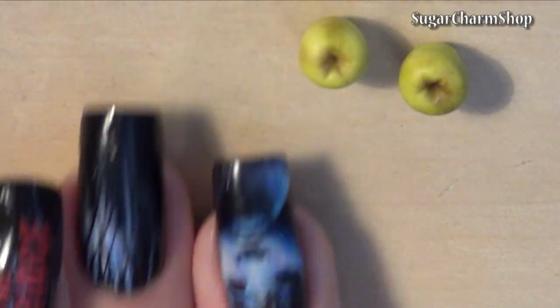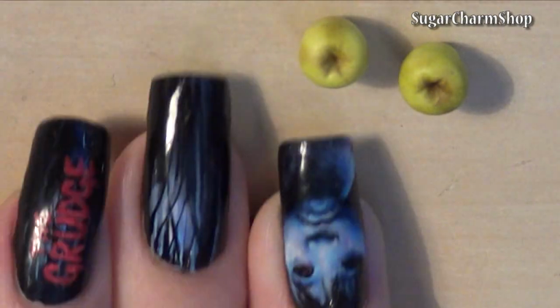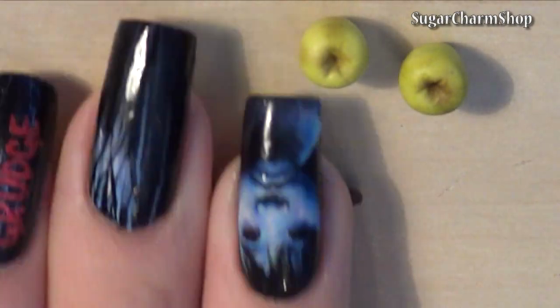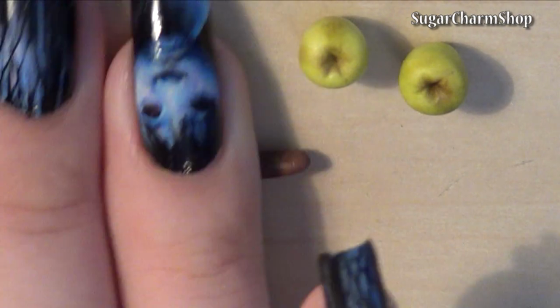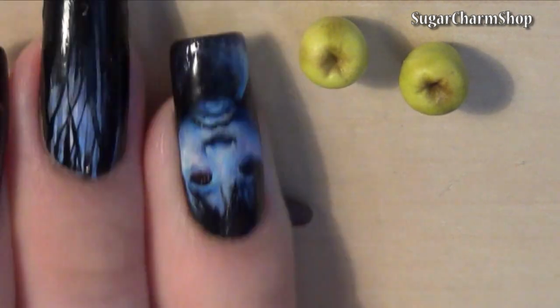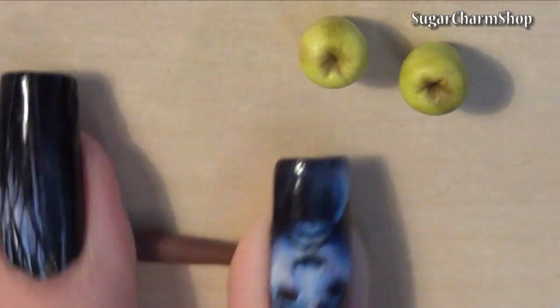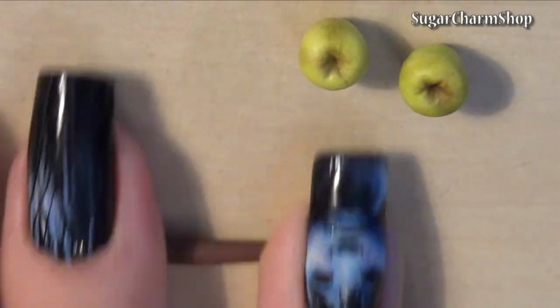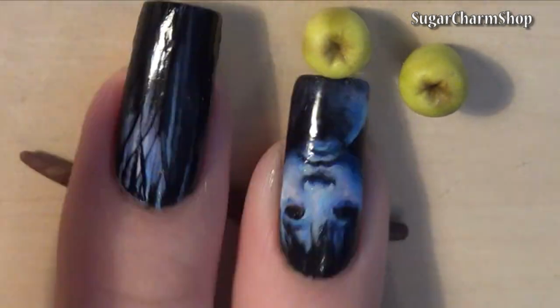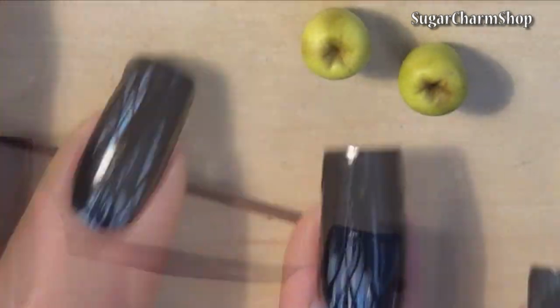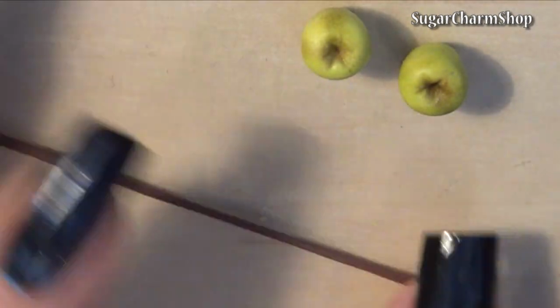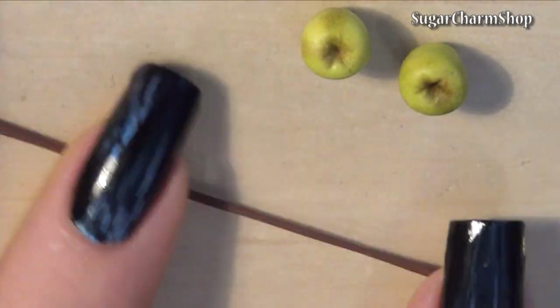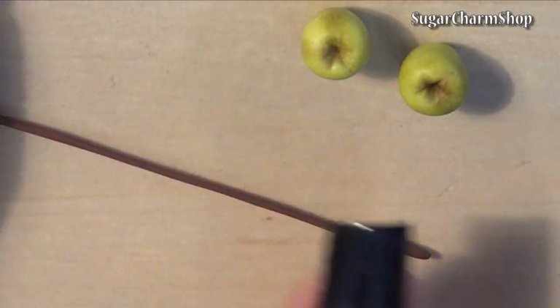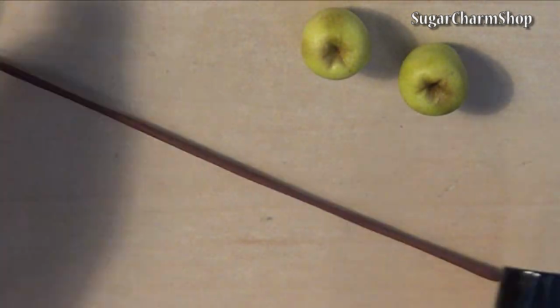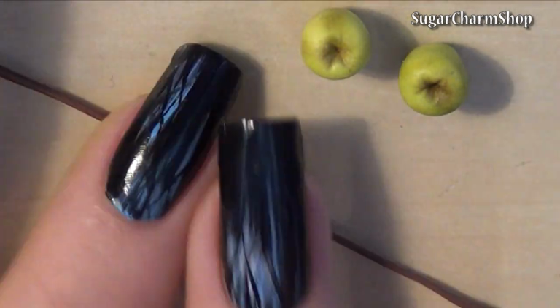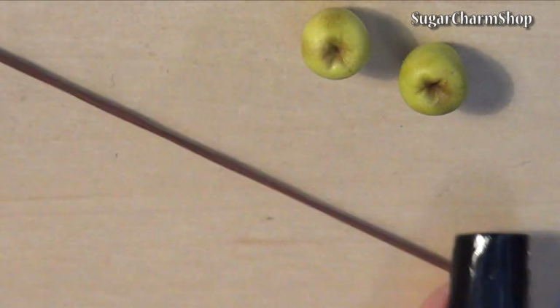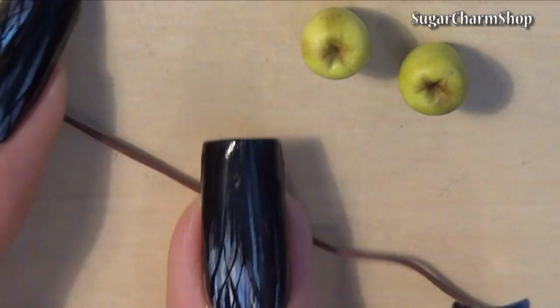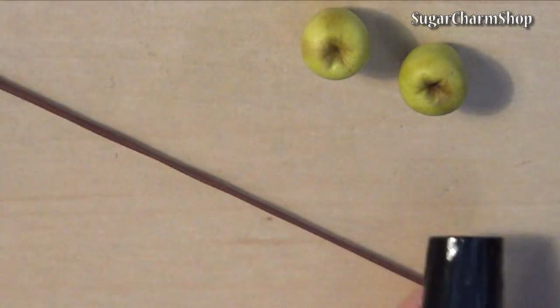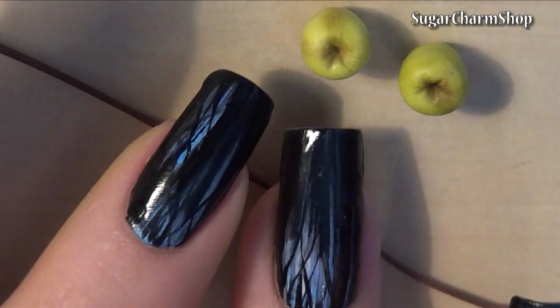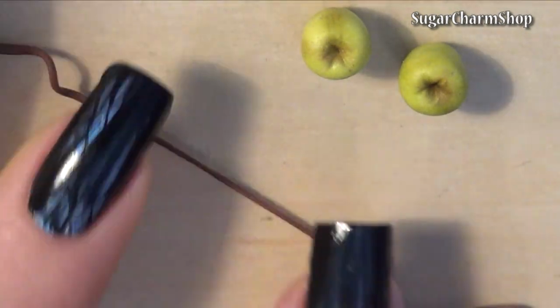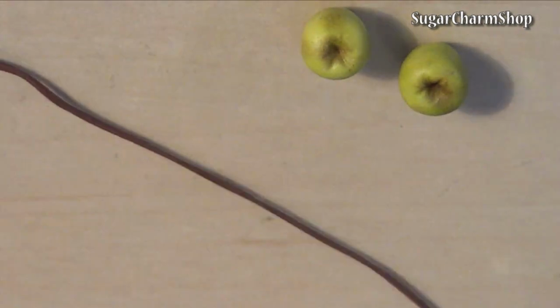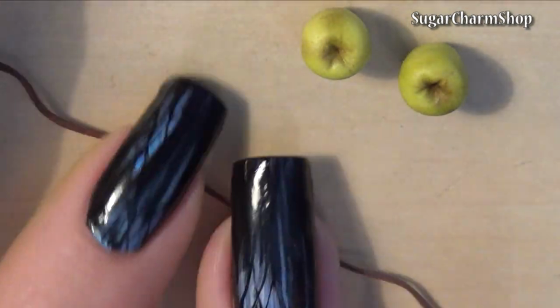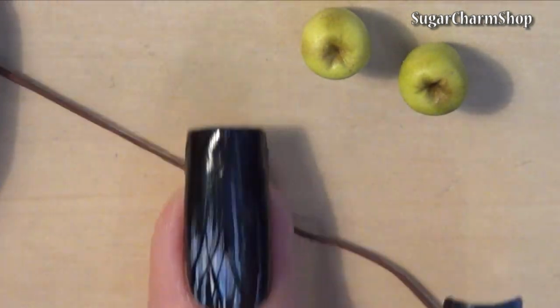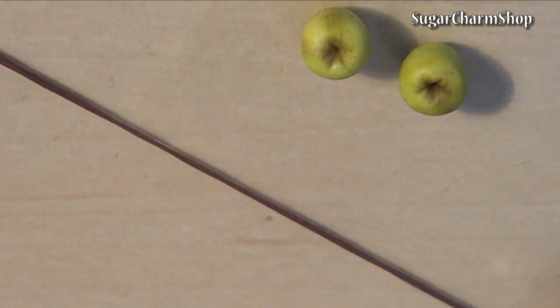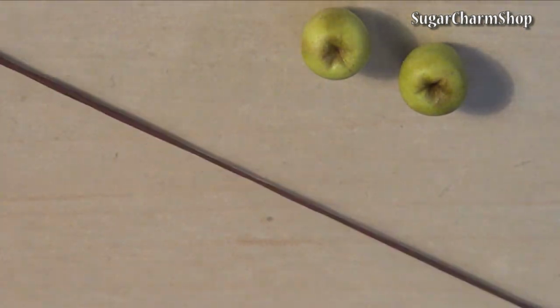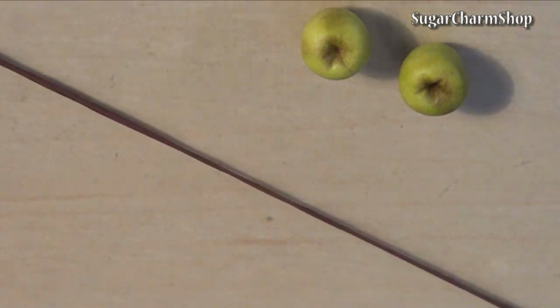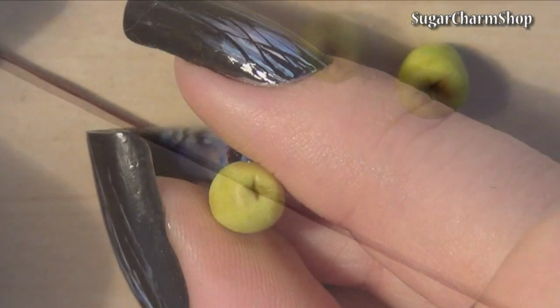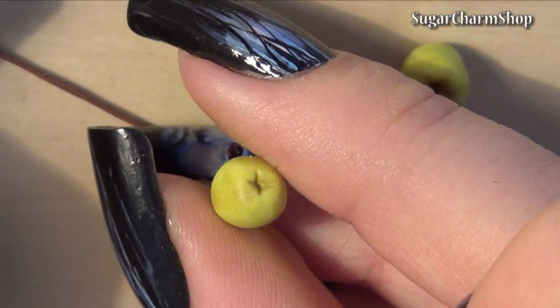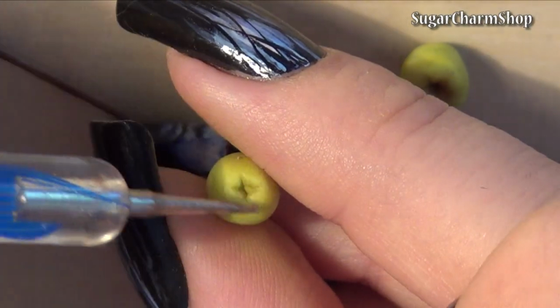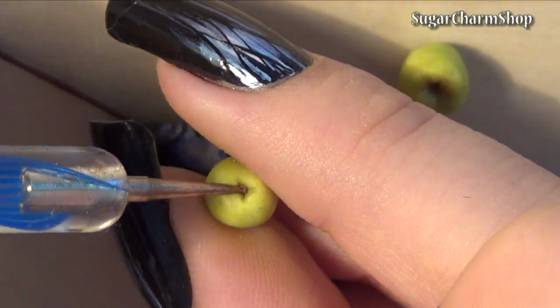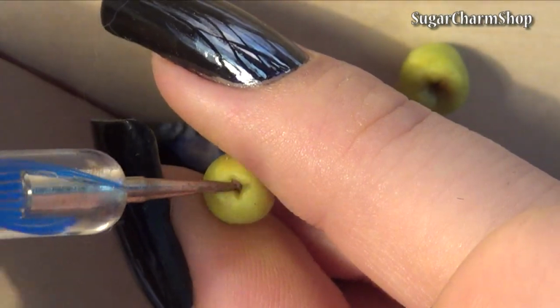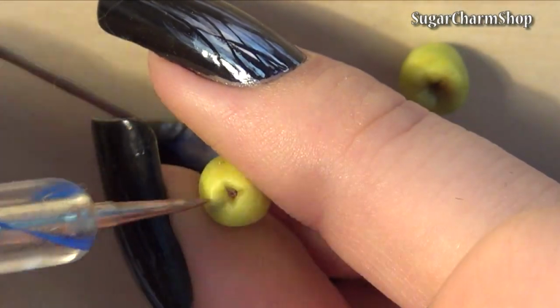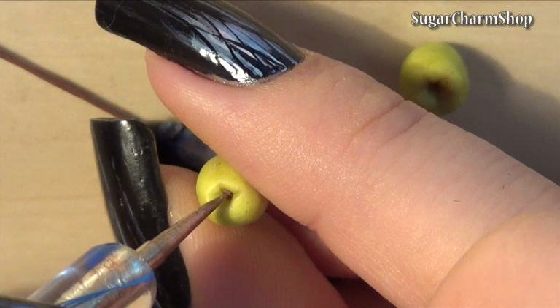For the stems, I rolled out a thin snake of brown clay and pre-baked that before adding it to the apples. For the bottom, I placed a small piece of unbaked clay. You don't have to add the brown clay if you want to make all of them into candy apples.